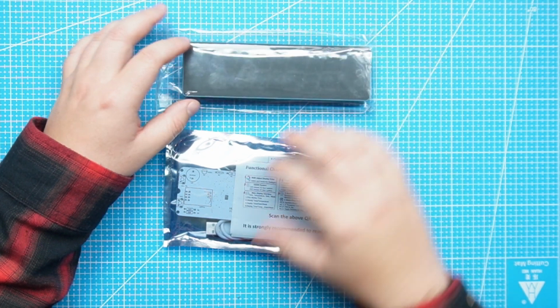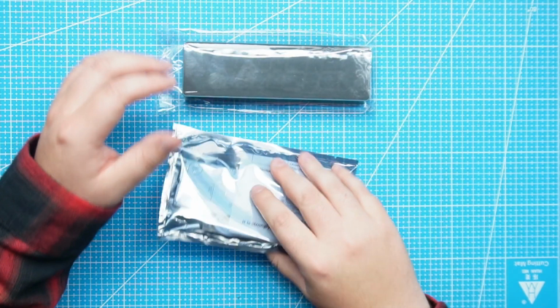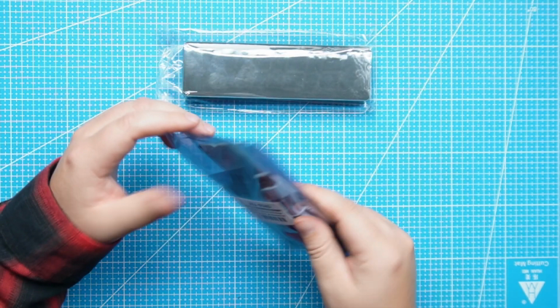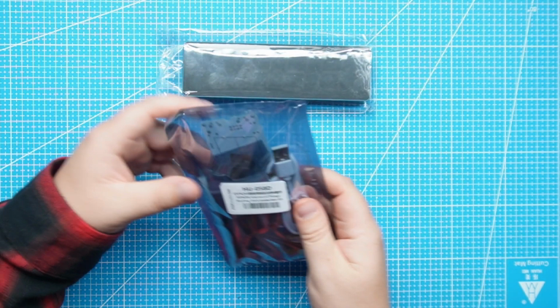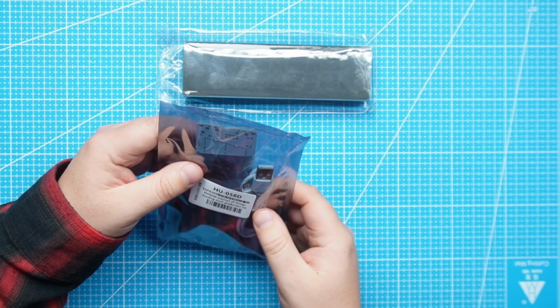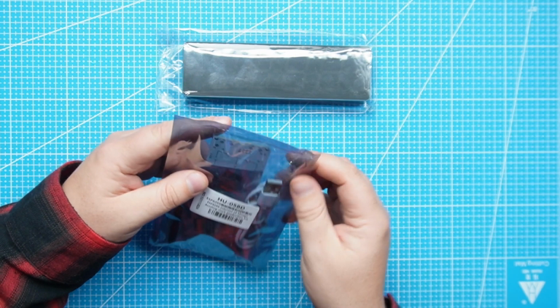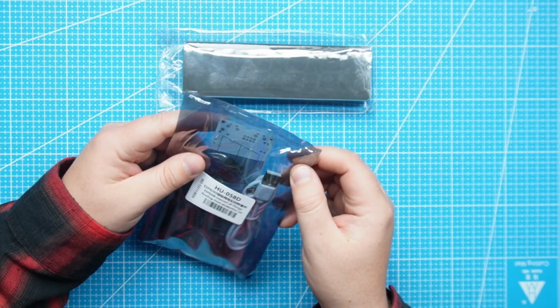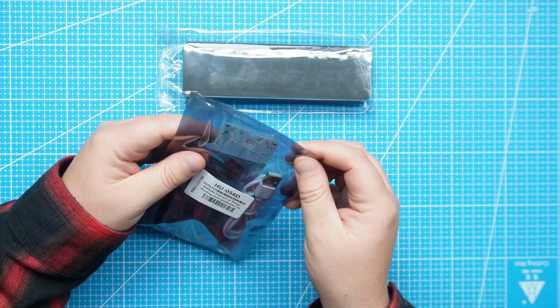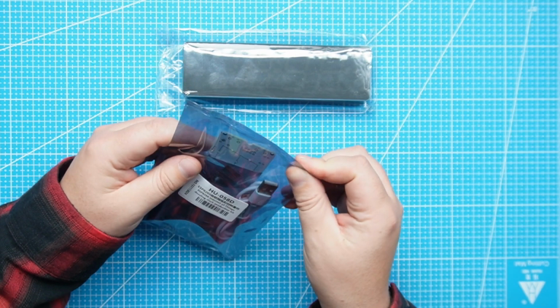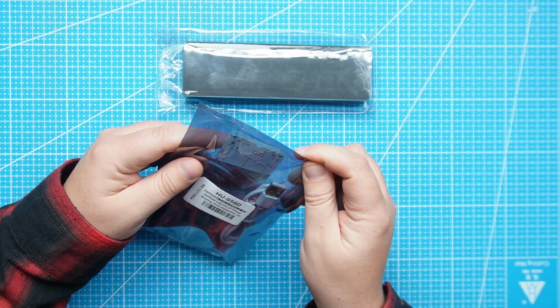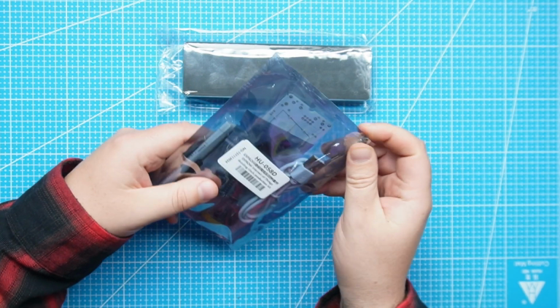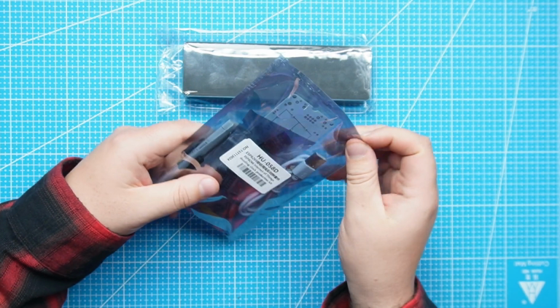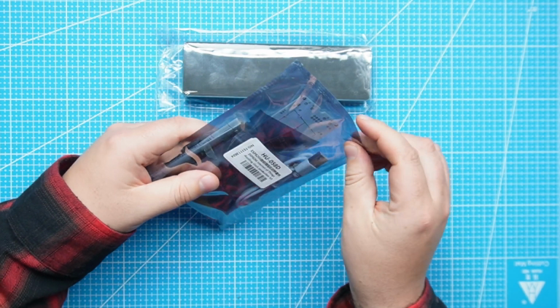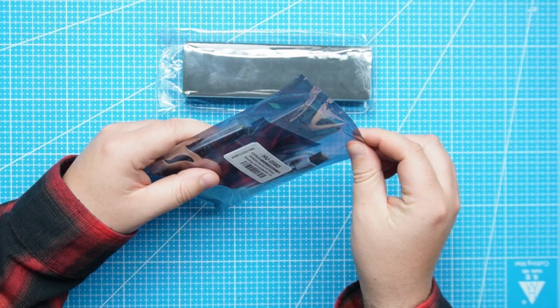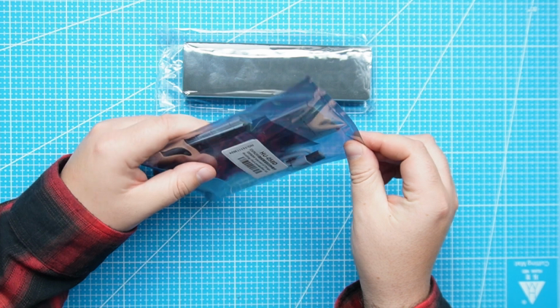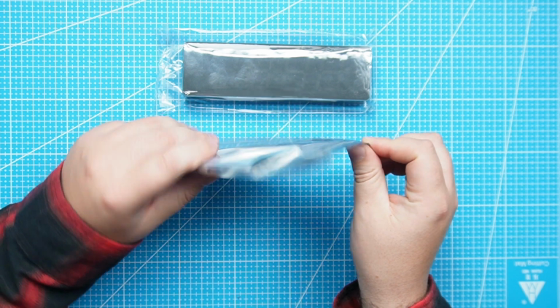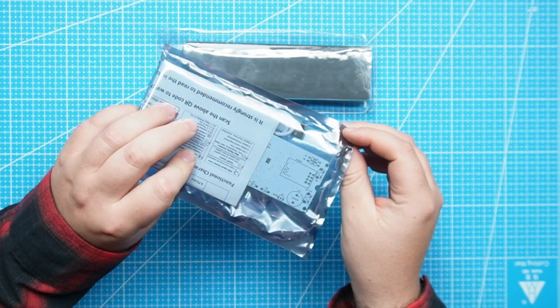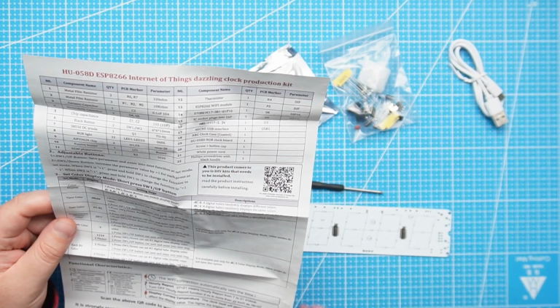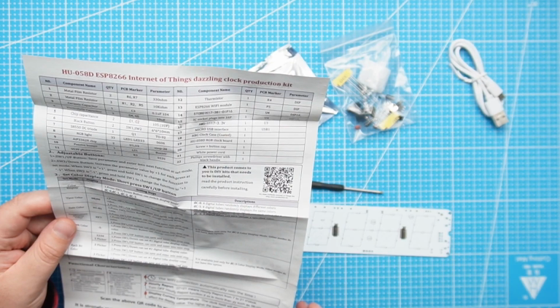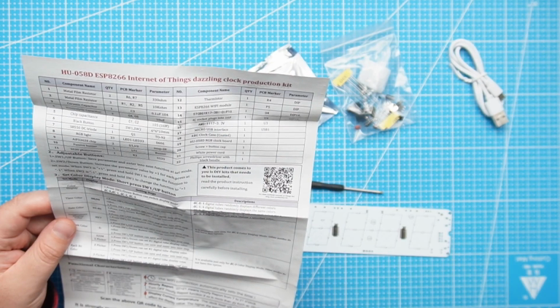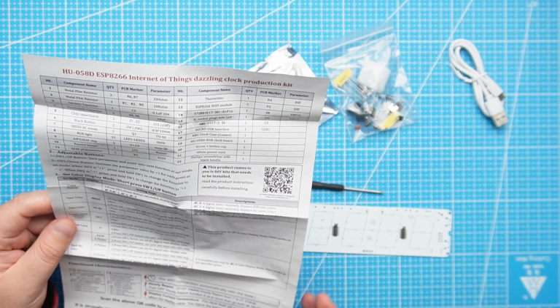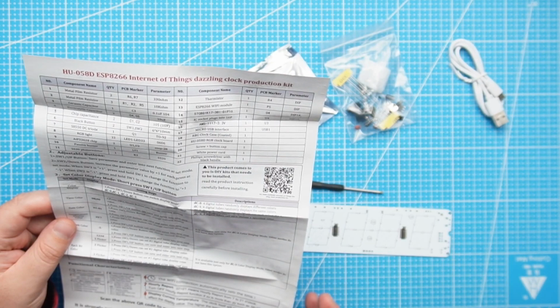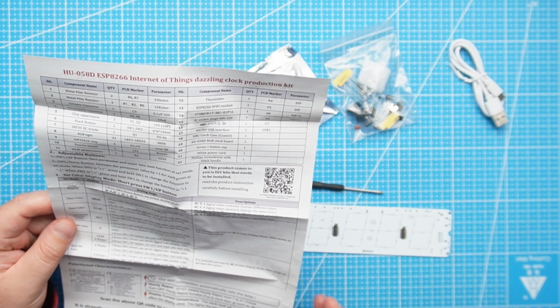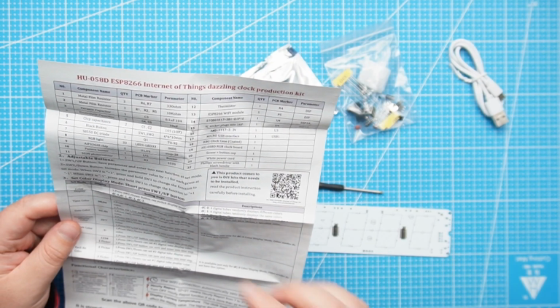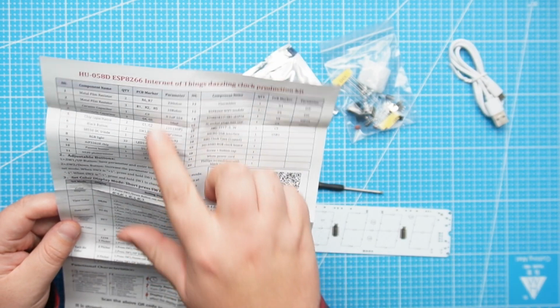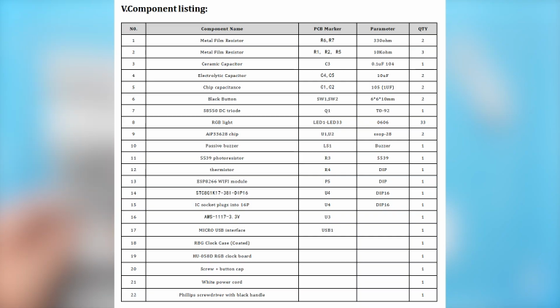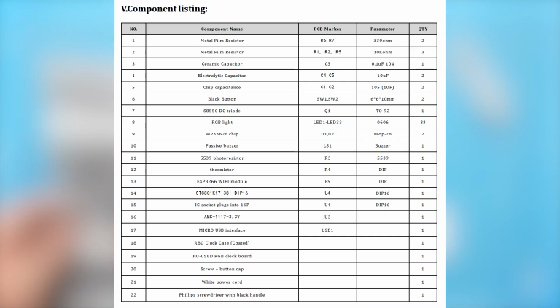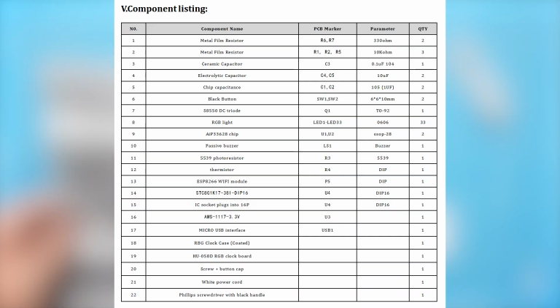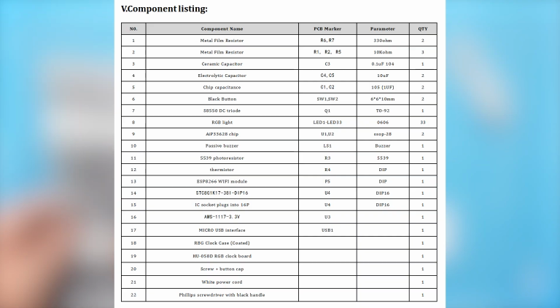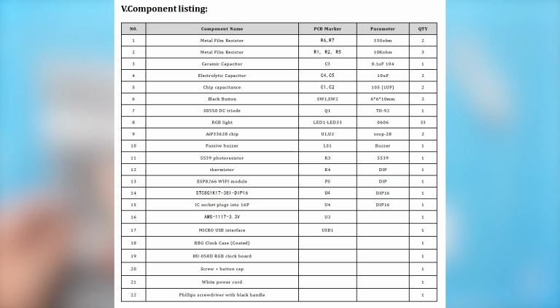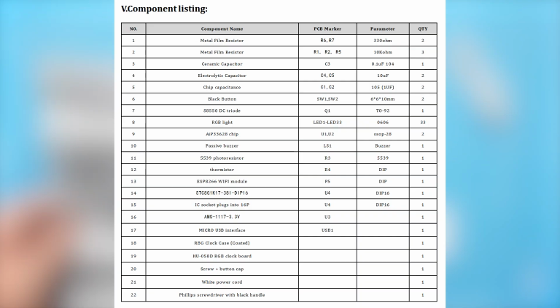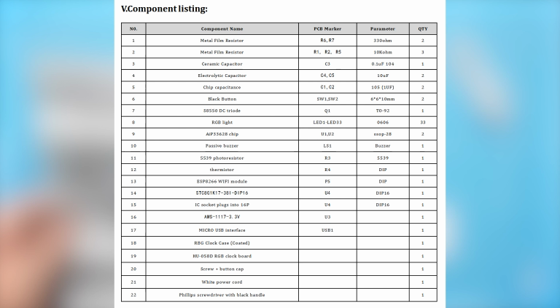In the kit it seems to have instructions — I will just need to go cut this open. Inside the bag we have instructions for the kit, a PCB marker, parameters, and all the components.